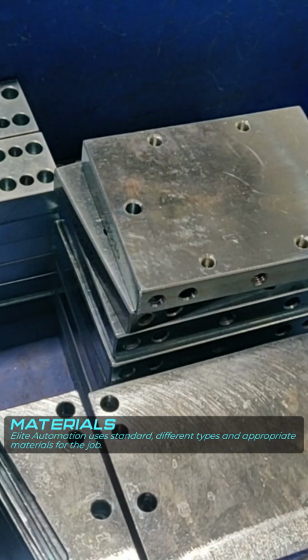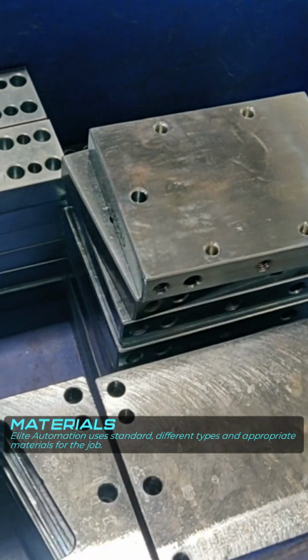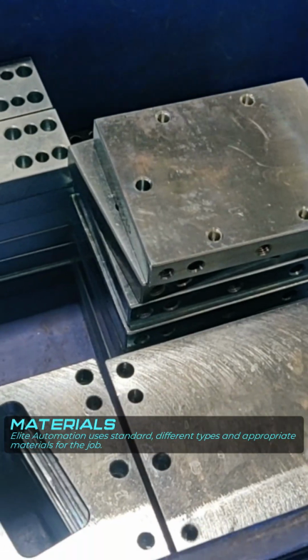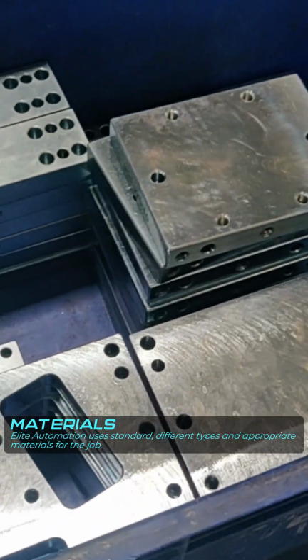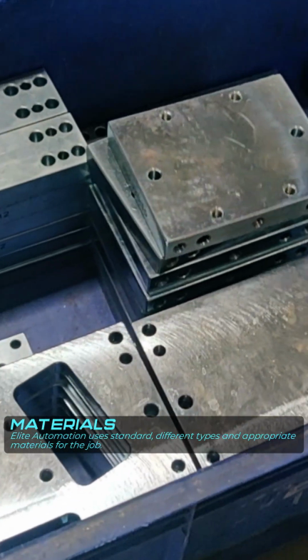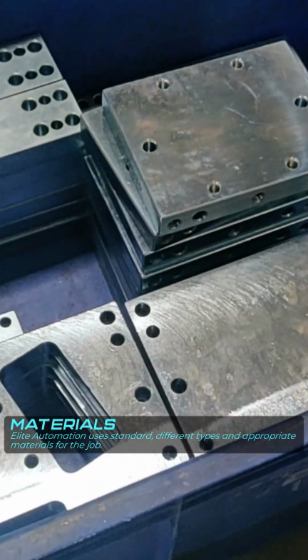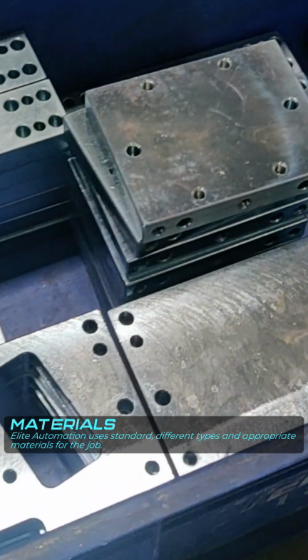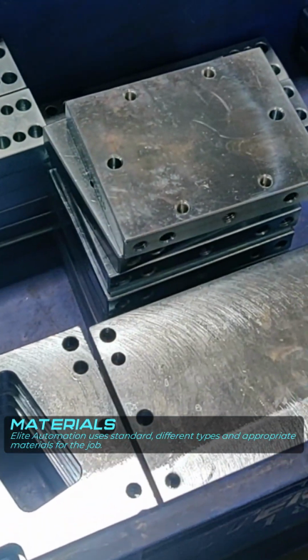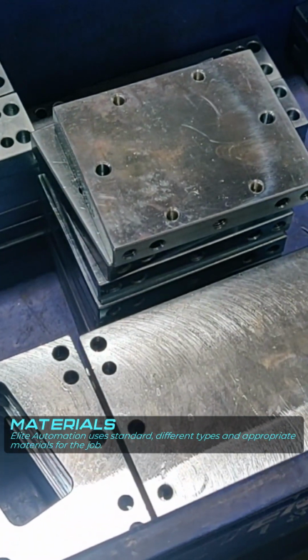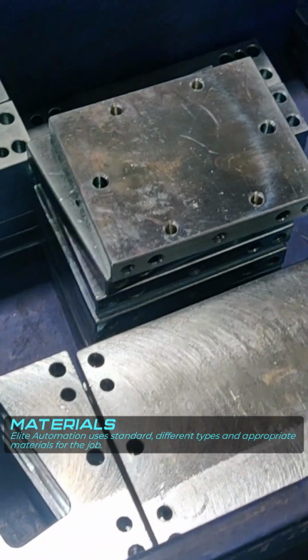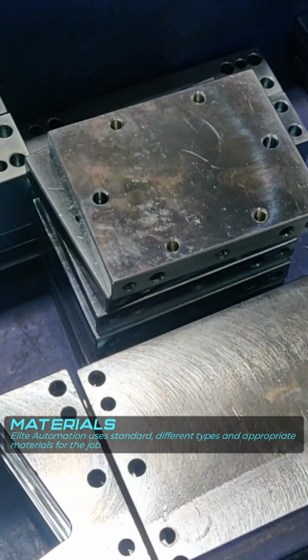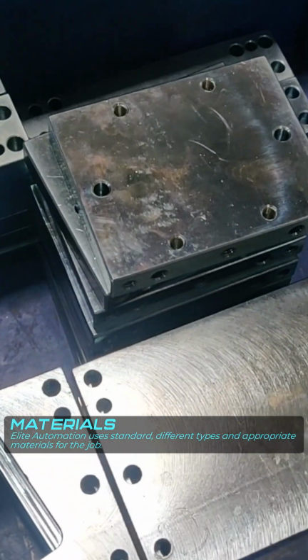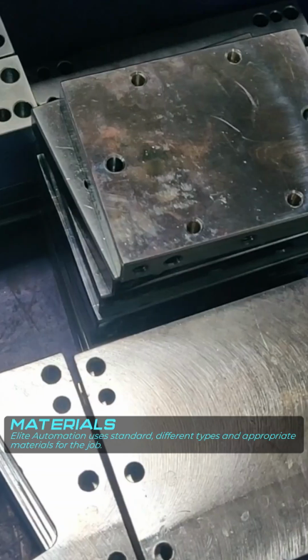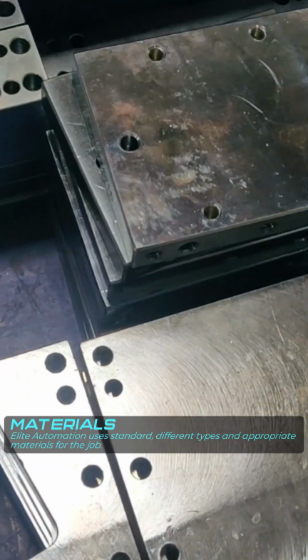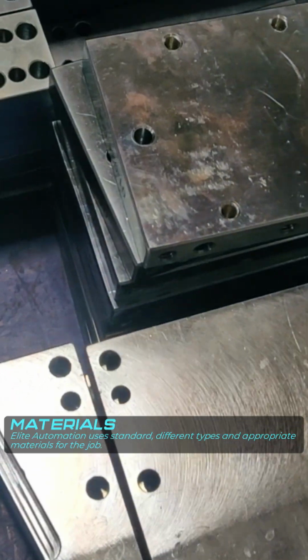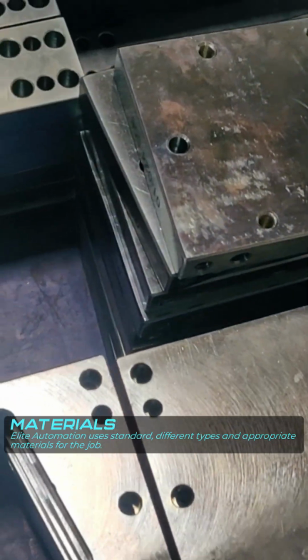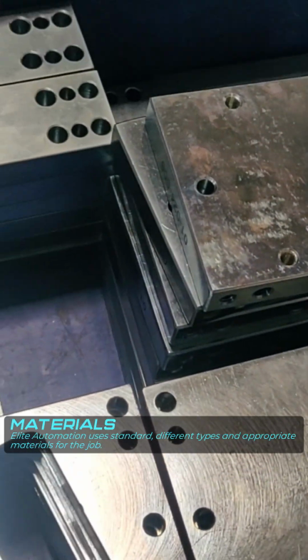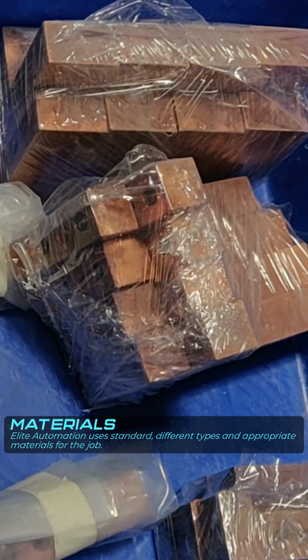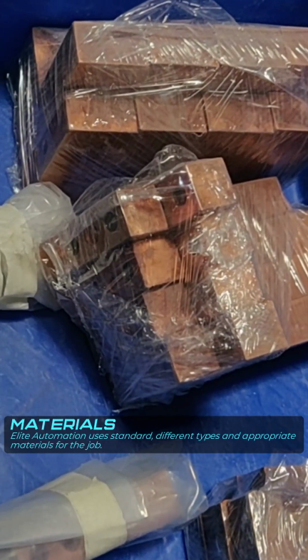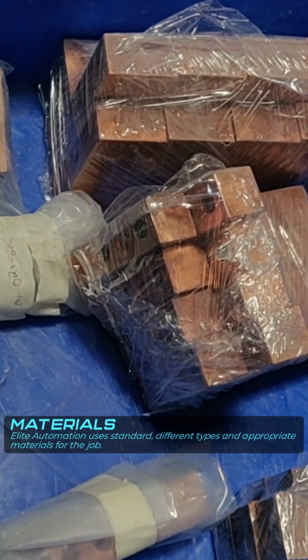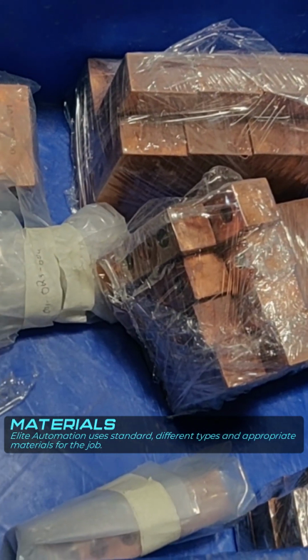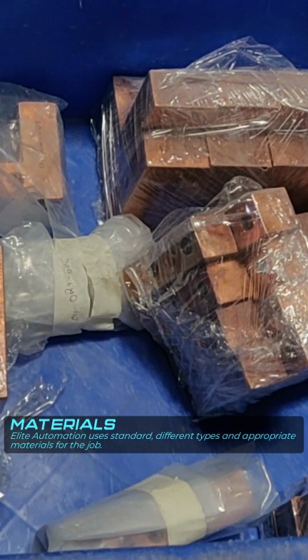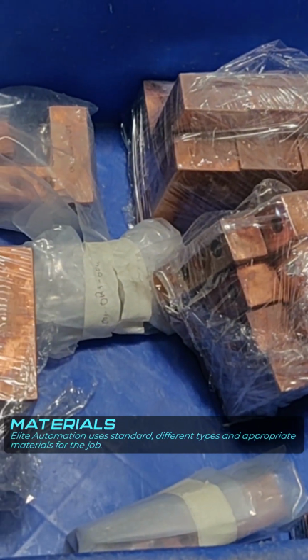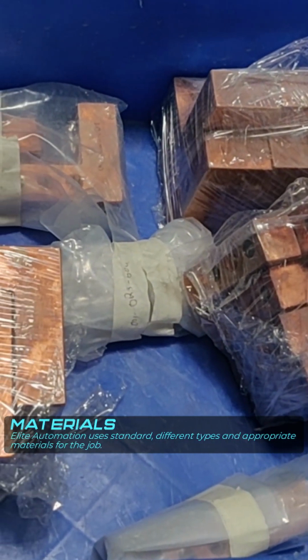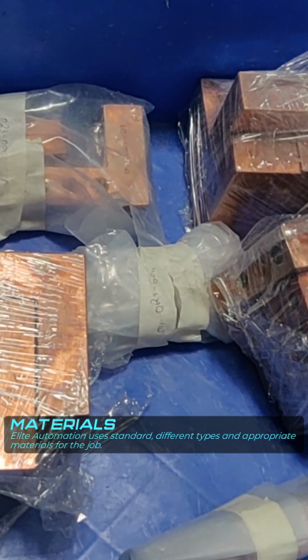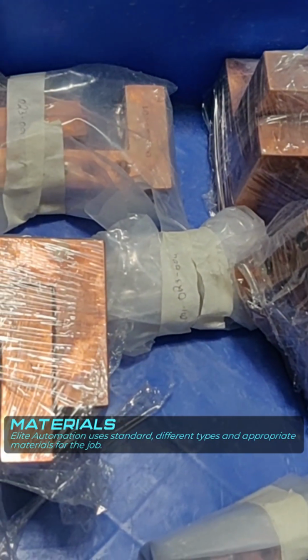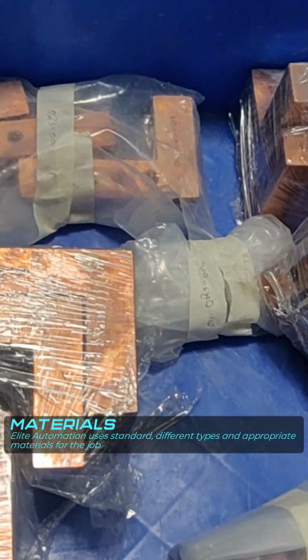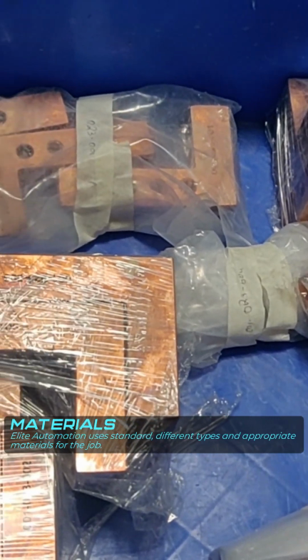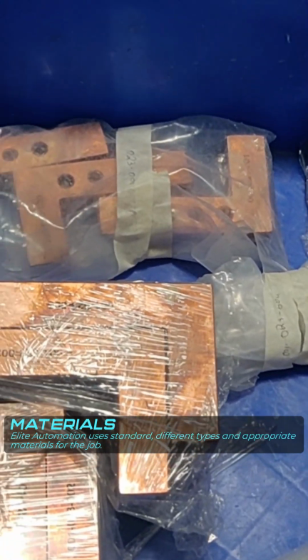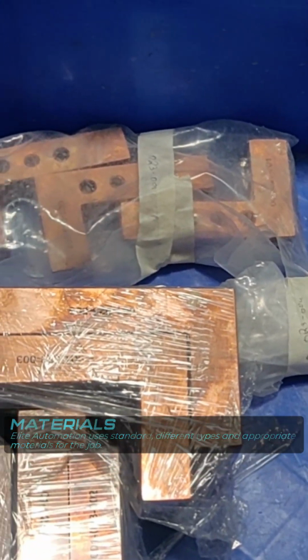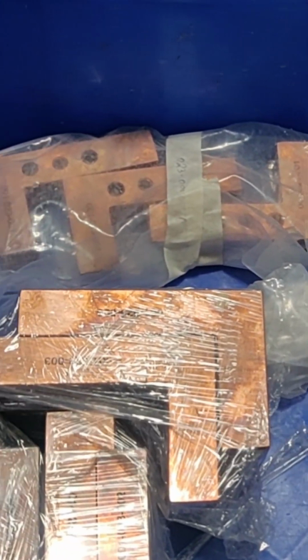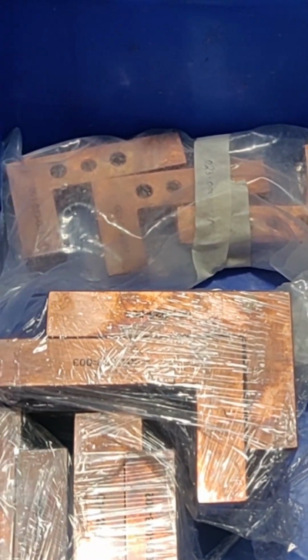We use hardened materials for details that are going to be making contact with the parts more frequently. We make copper details if we need to try to extract heat out of the part or have better conductivity of the part.